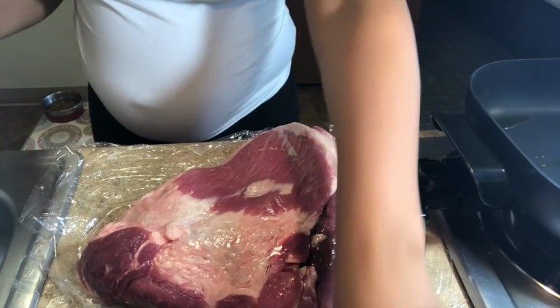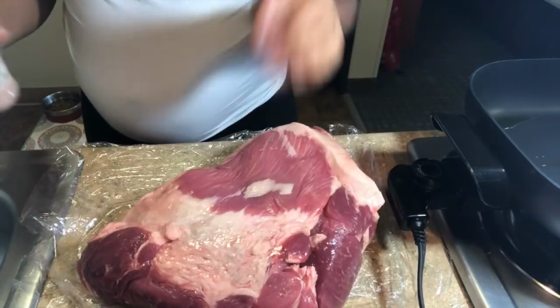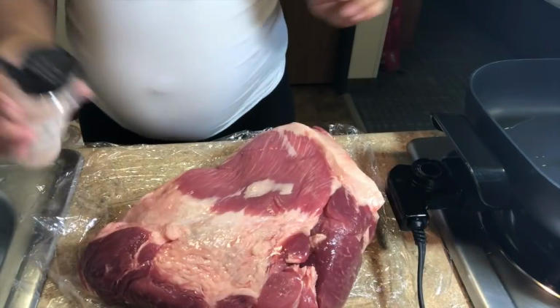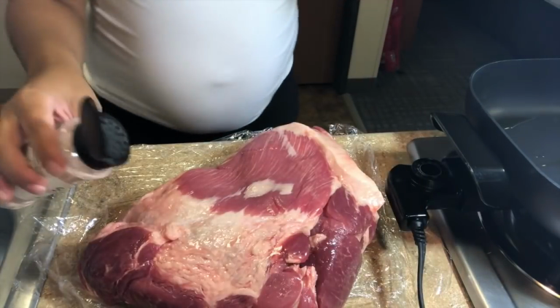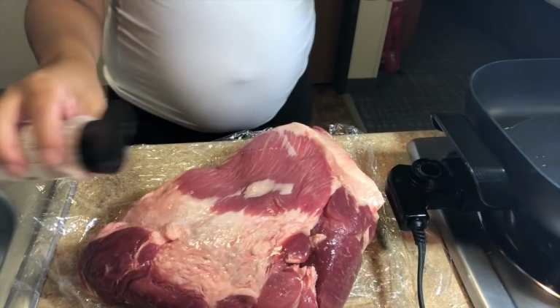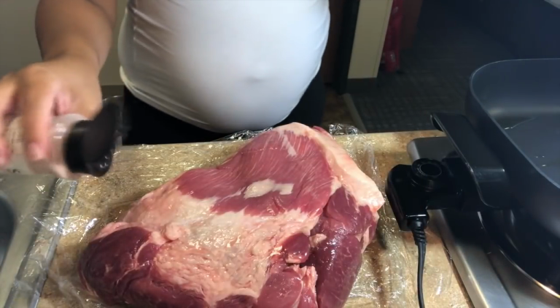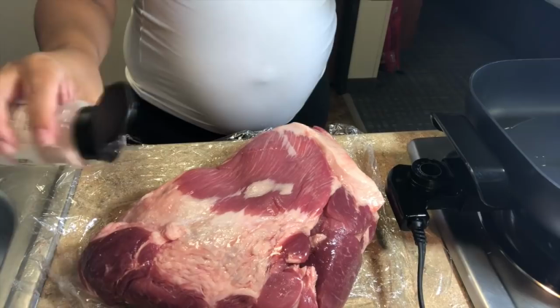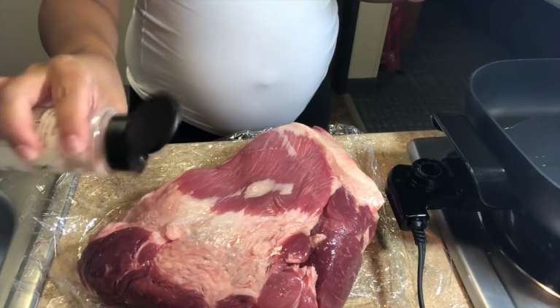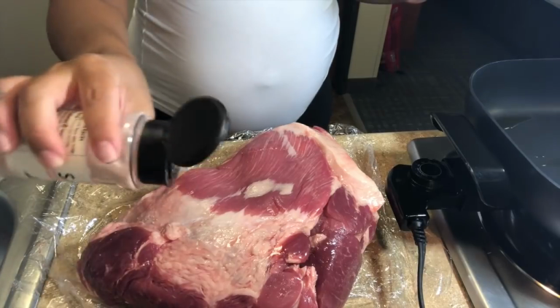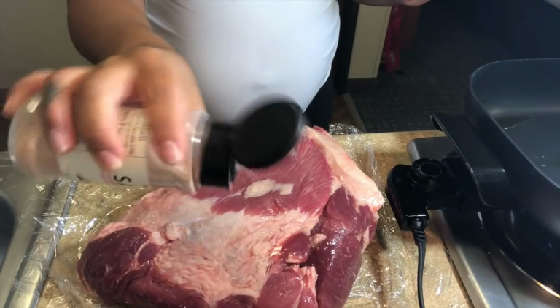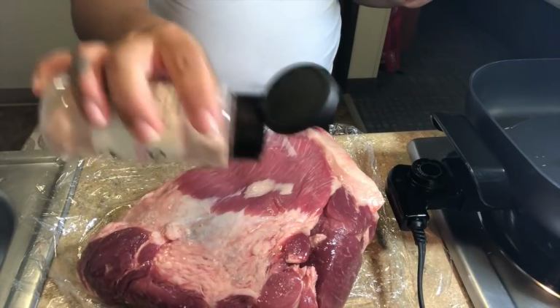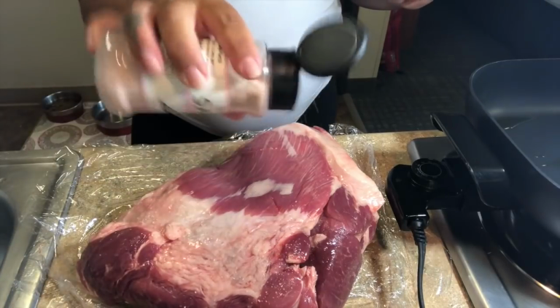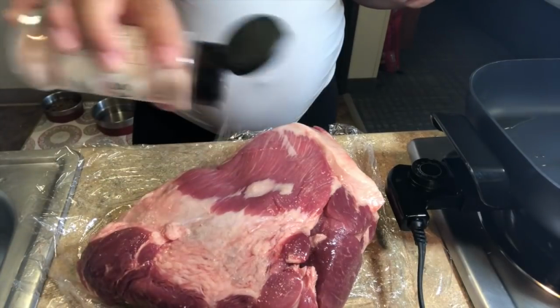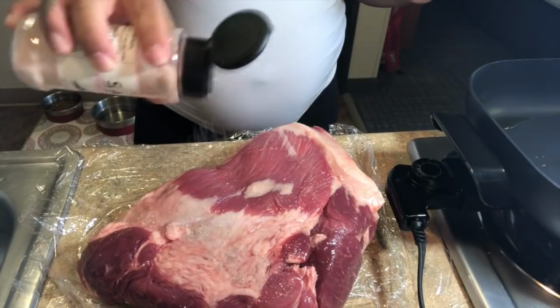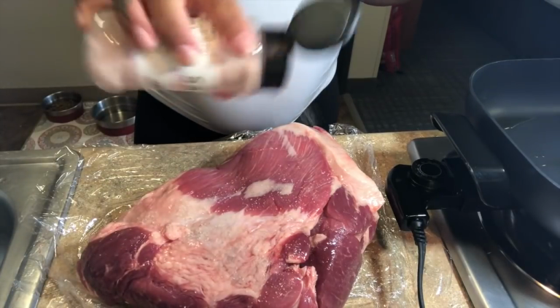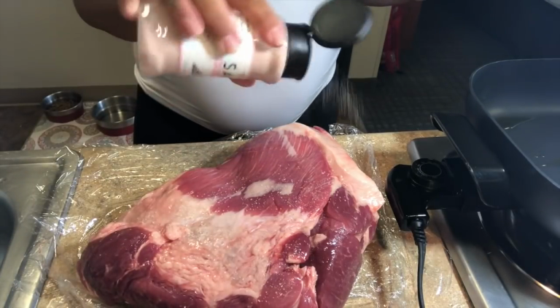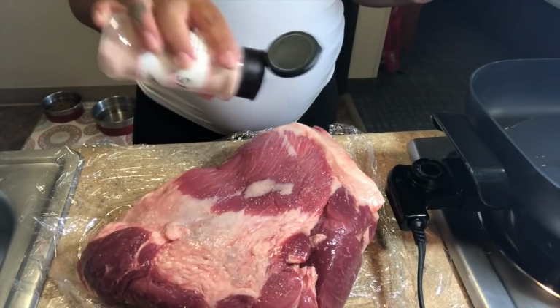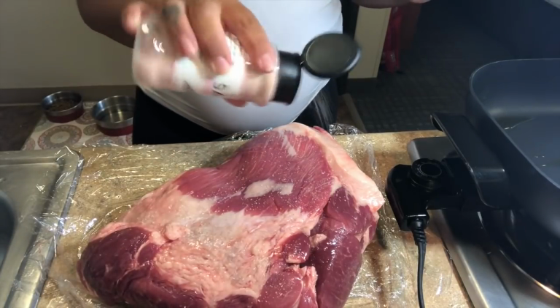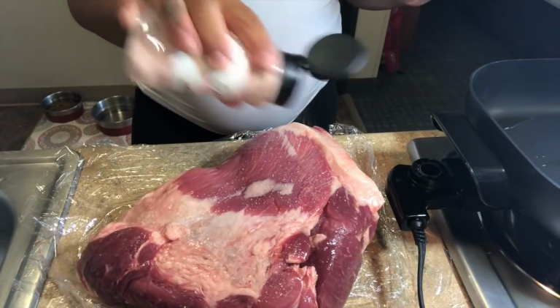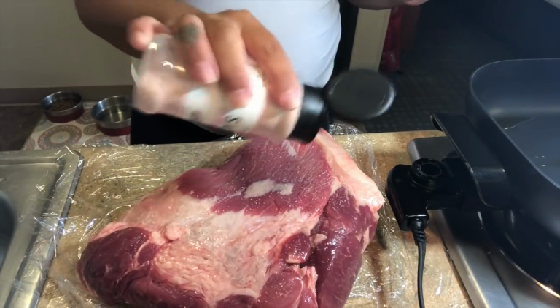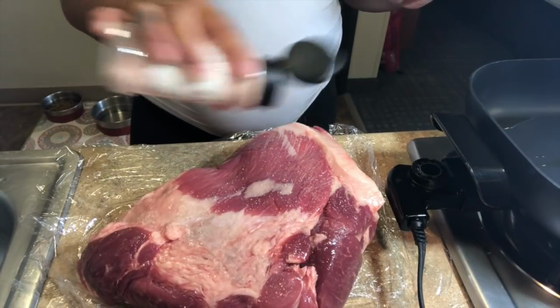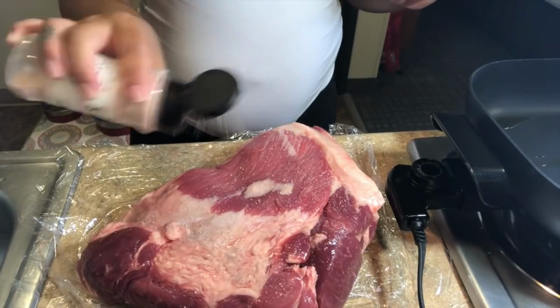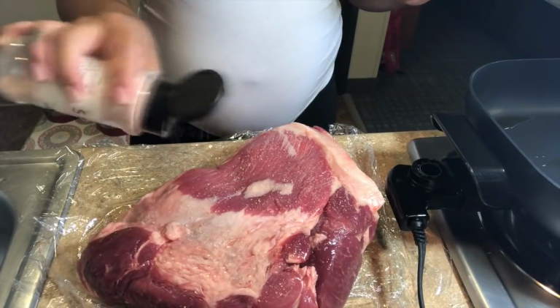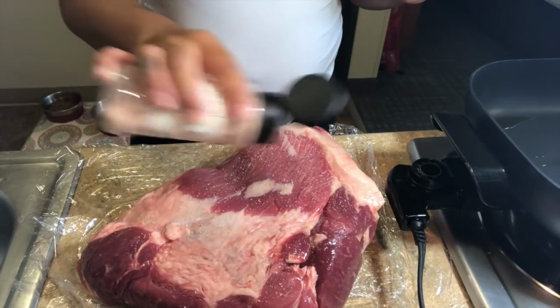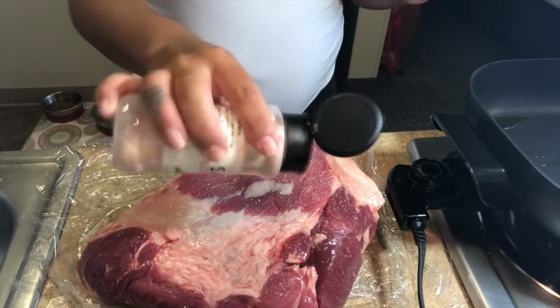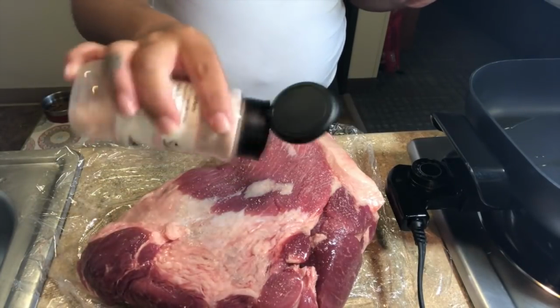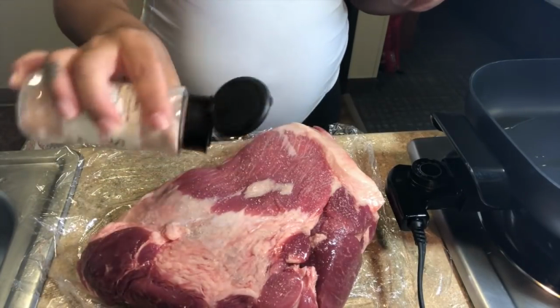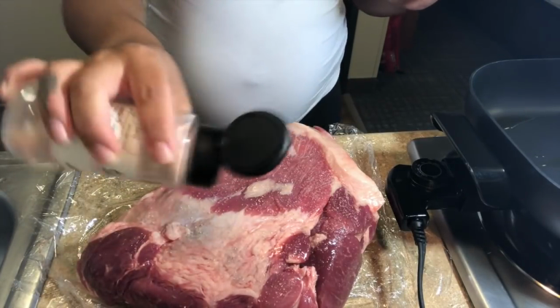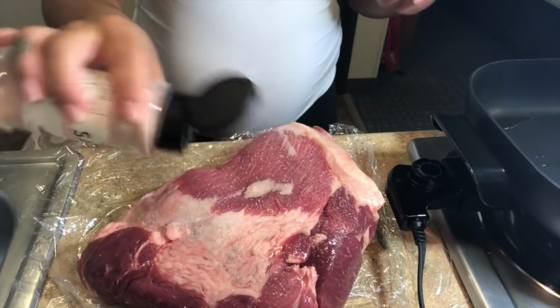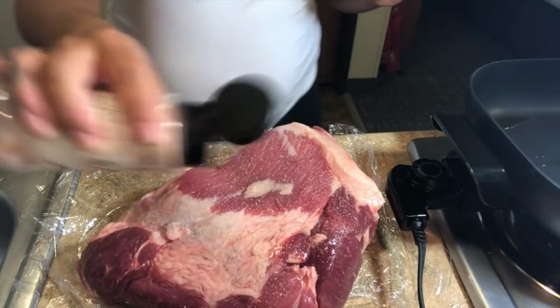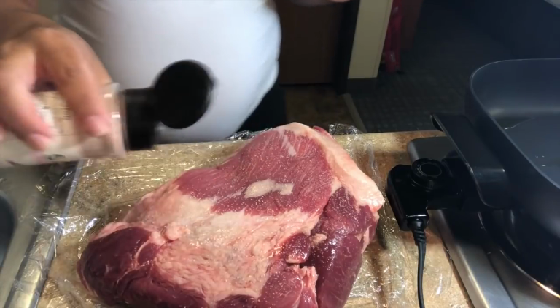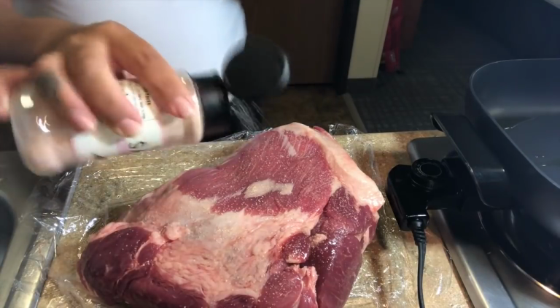Grab your meat and begin to season it to your liking. I find that all I need is salt and pepper and let the meat and veggies do the rest — and I love it.